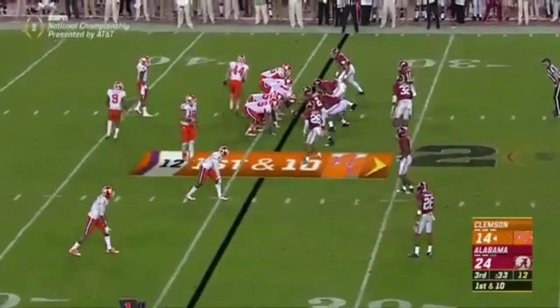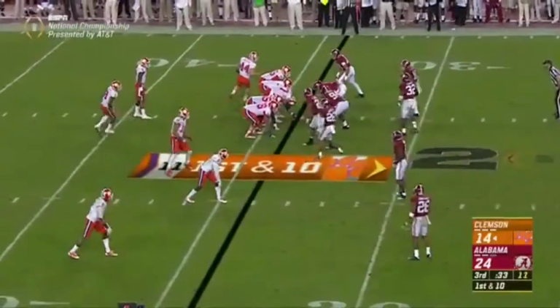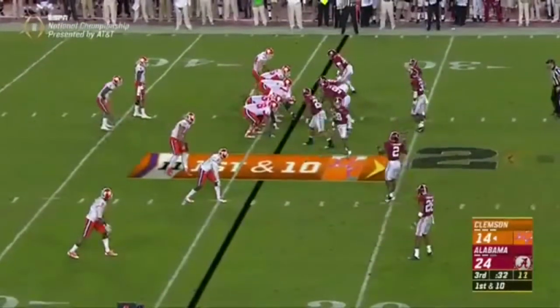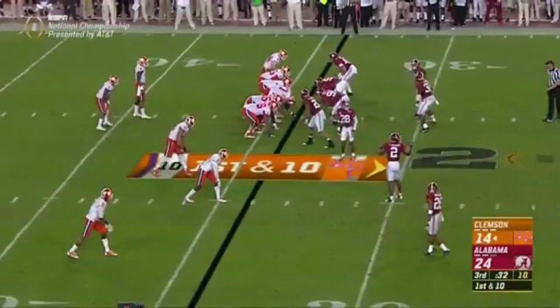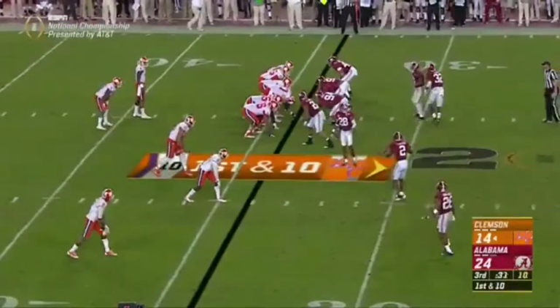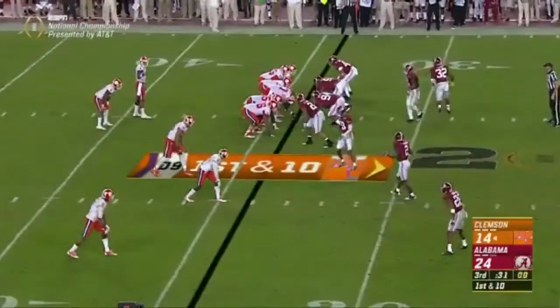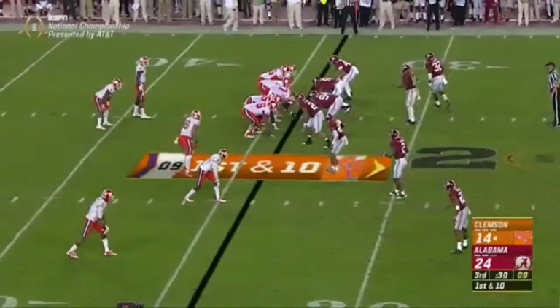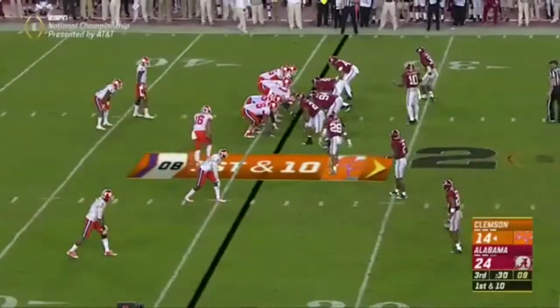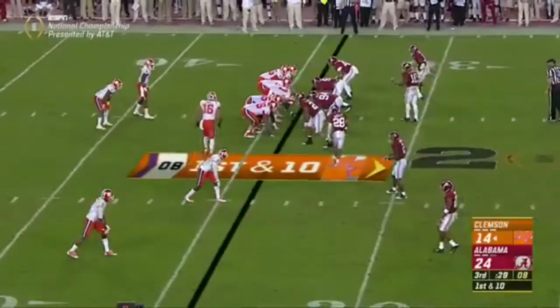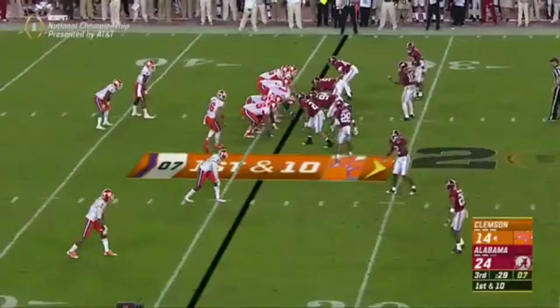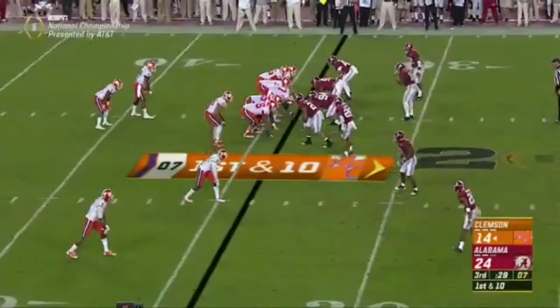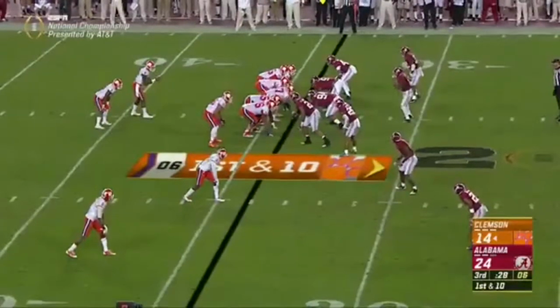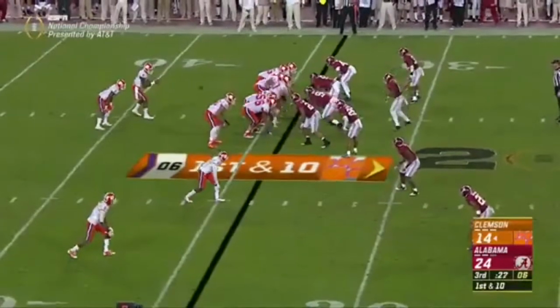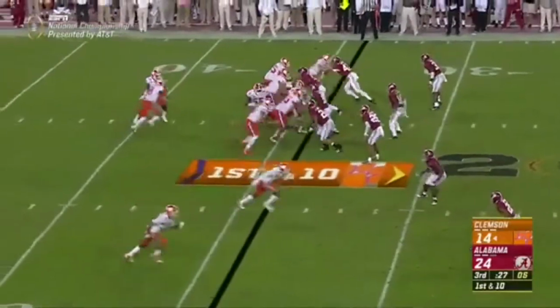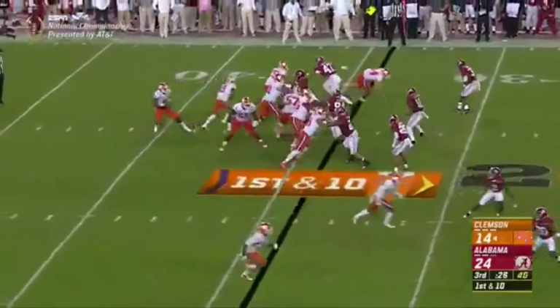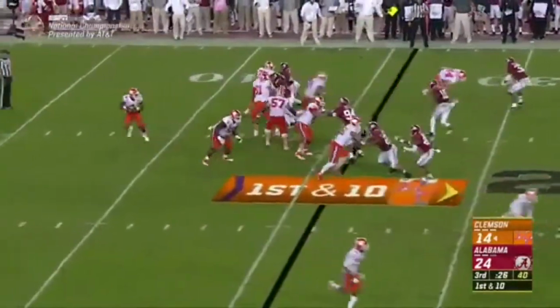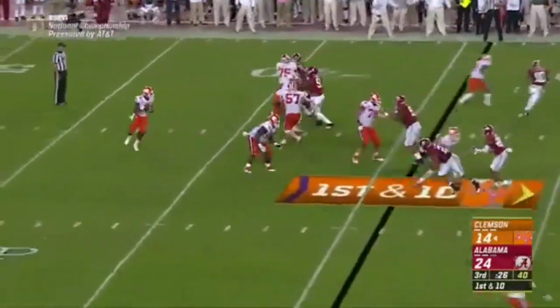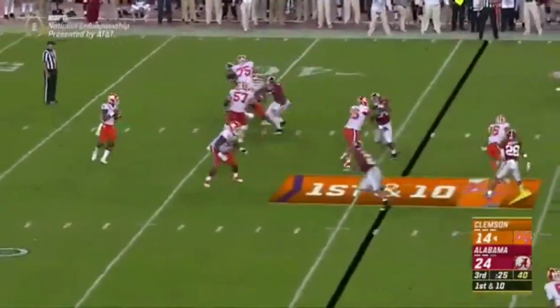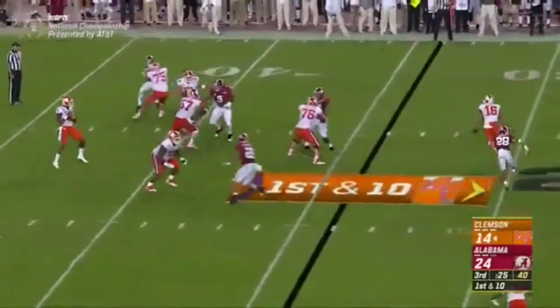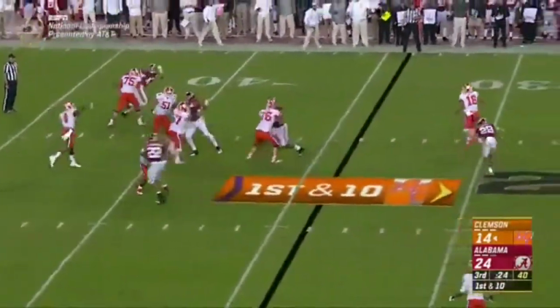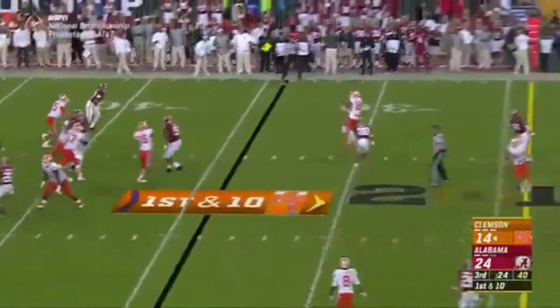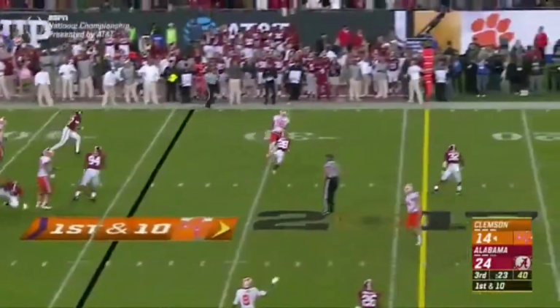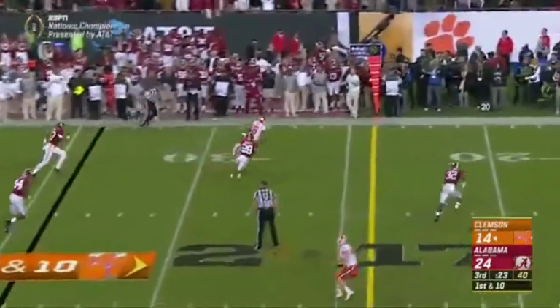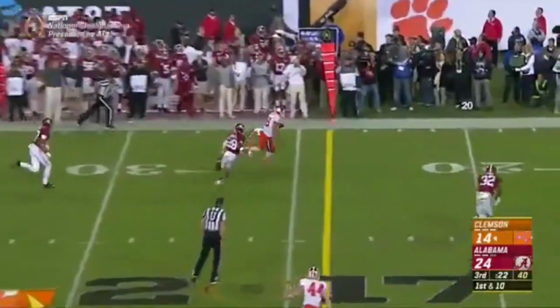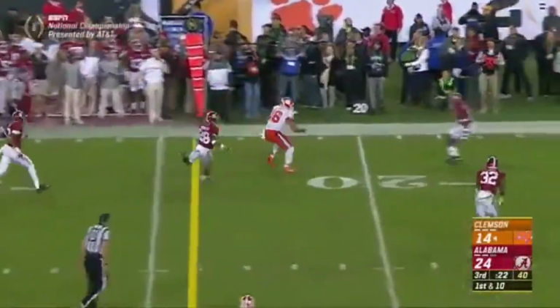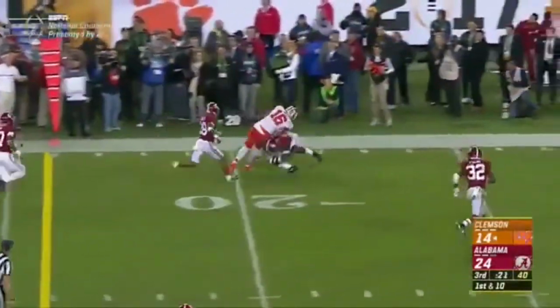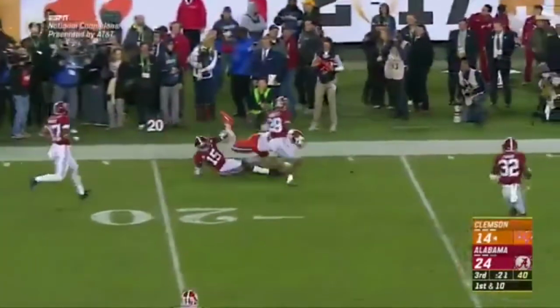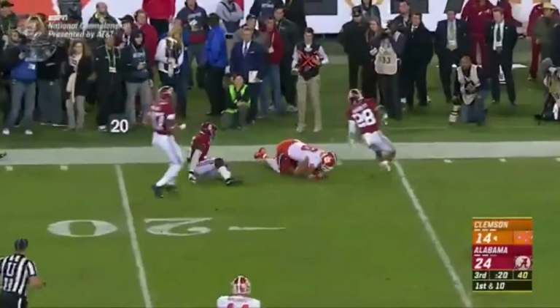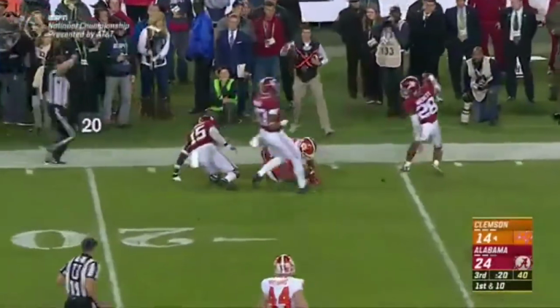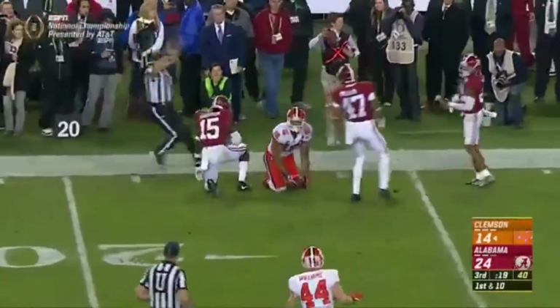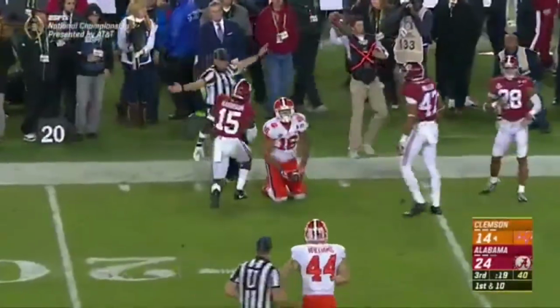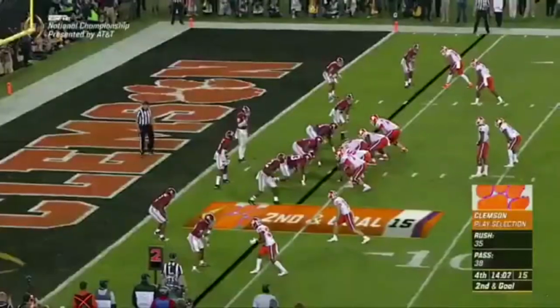A lot of shifting for the Tigers here — Gallman in the backfield. They fake it to him, Deshaun looking for Gallman, then dips it out short to Leggett. Jordan Leggett bangs down for another four yards.